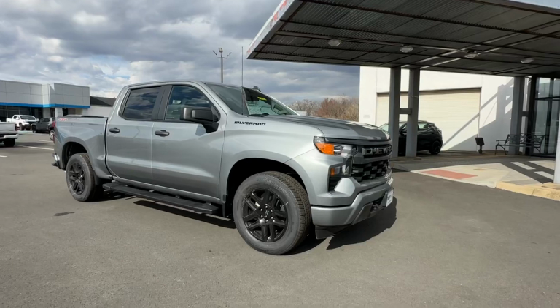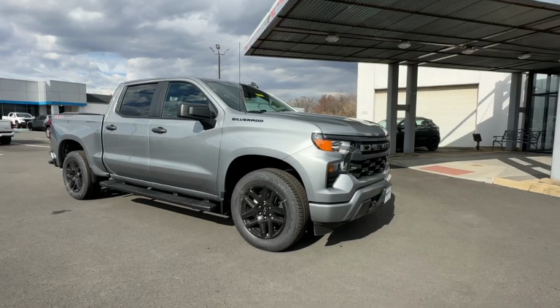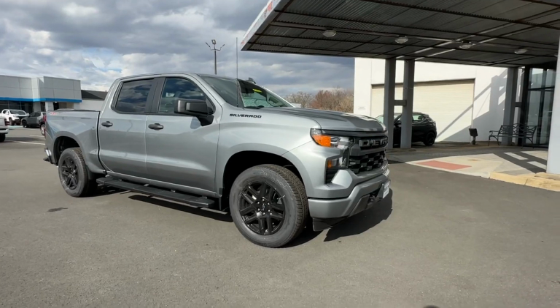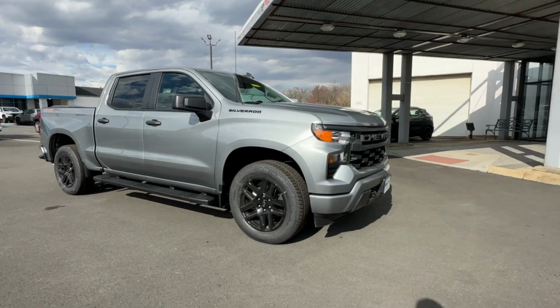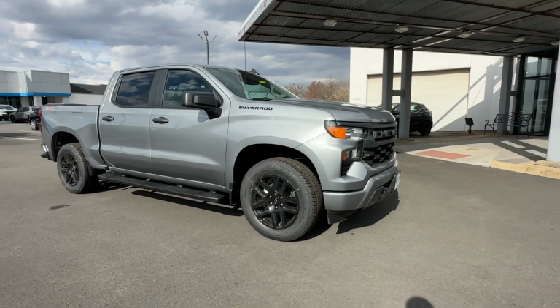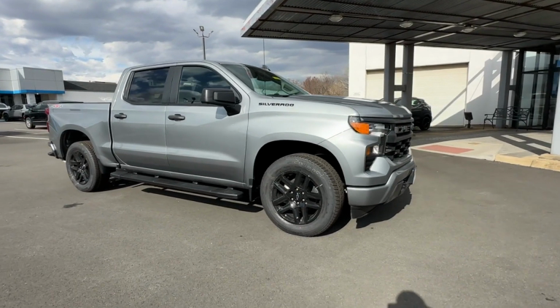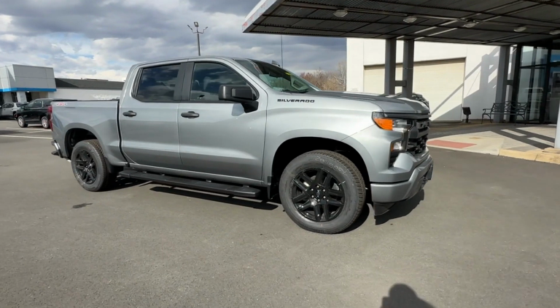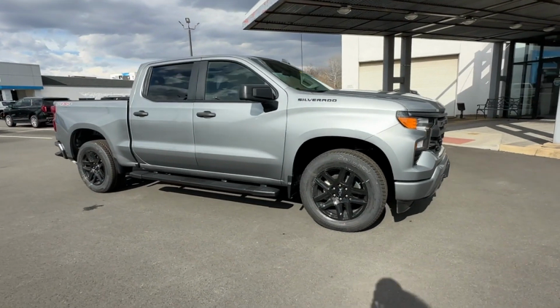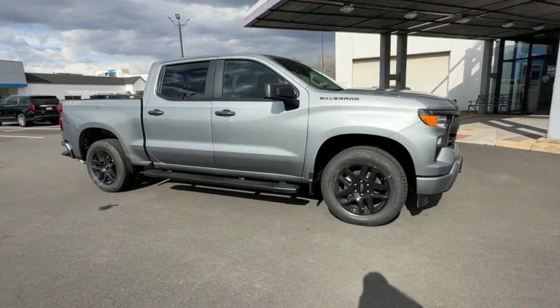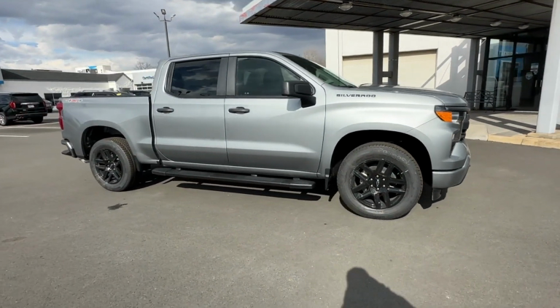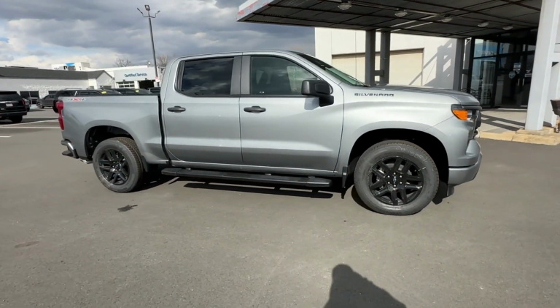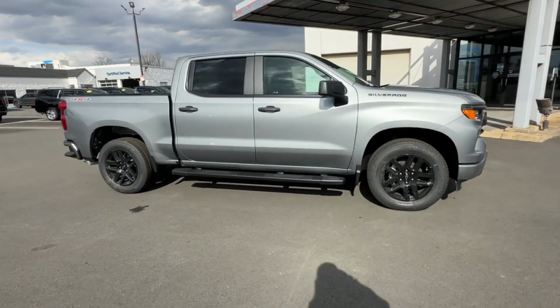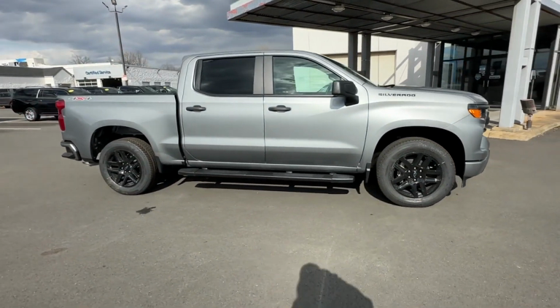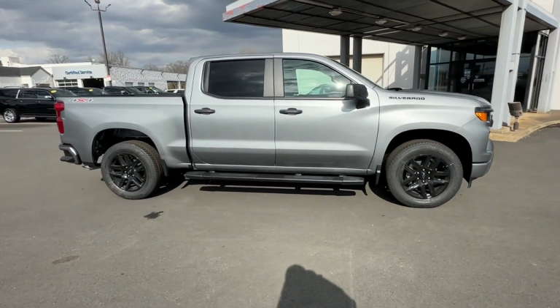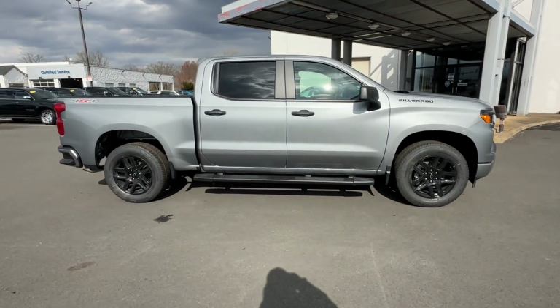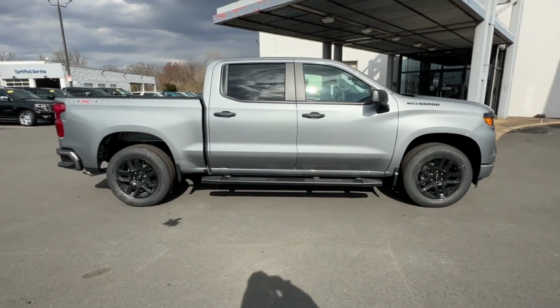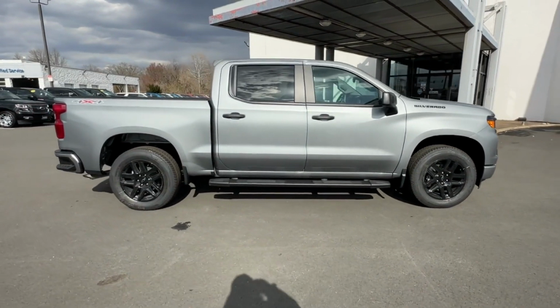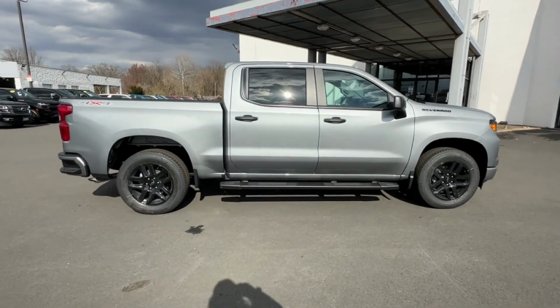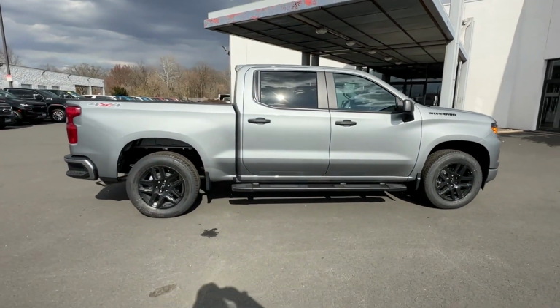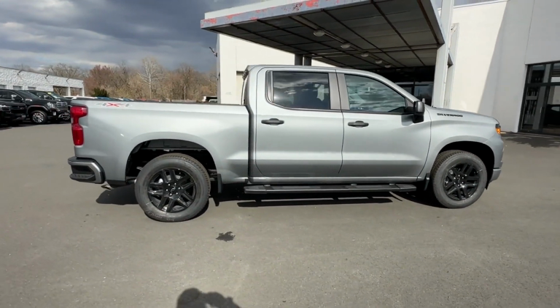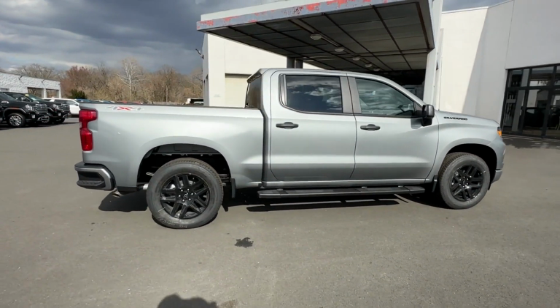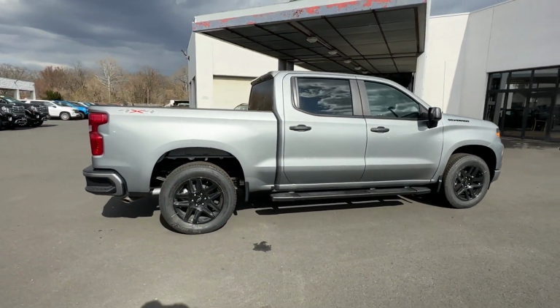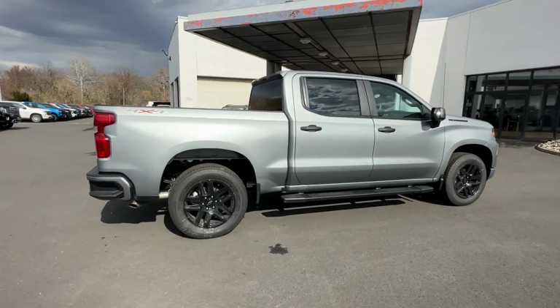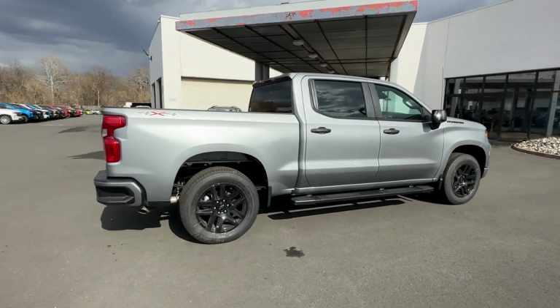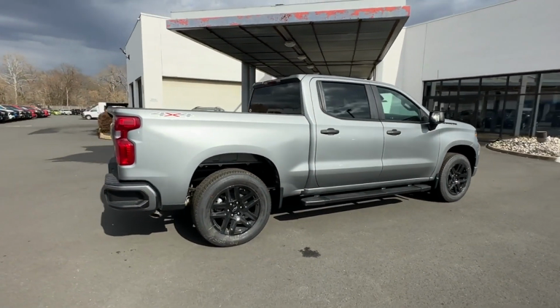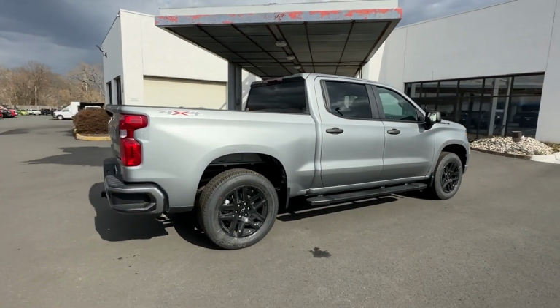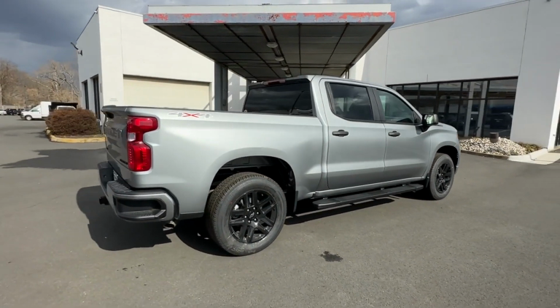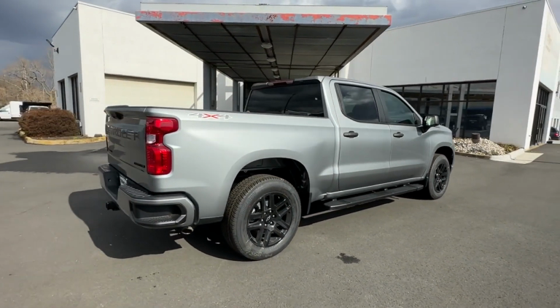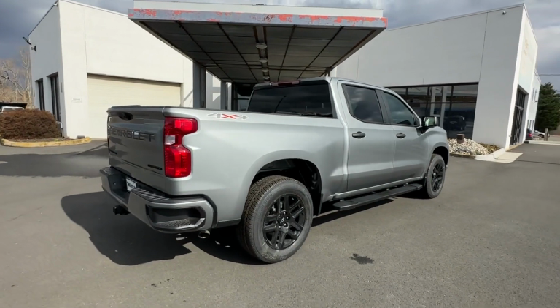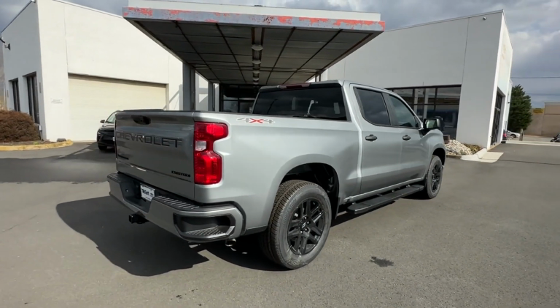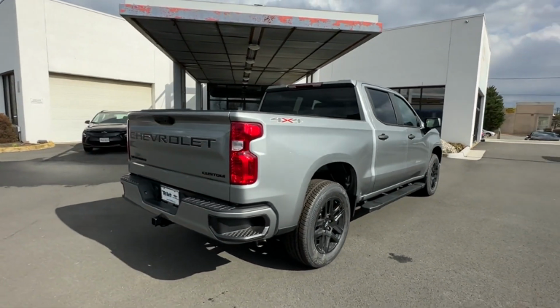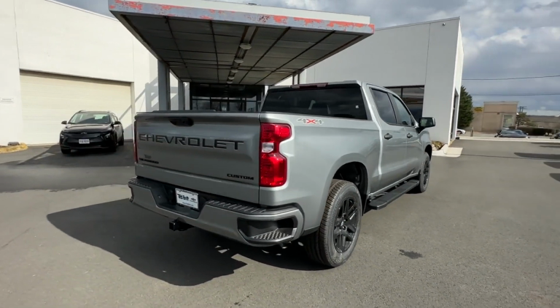2023 Chevrolet Silverado 1500. This pickup truck offers two full rows of seating for premium comfort. It checks off in-demand features which offer more convenience.